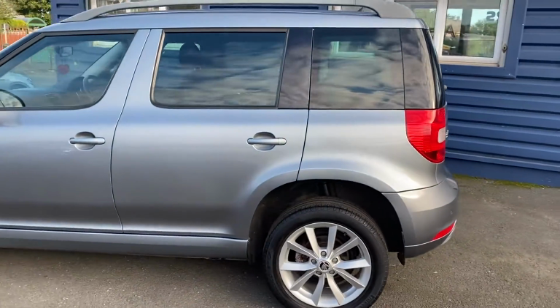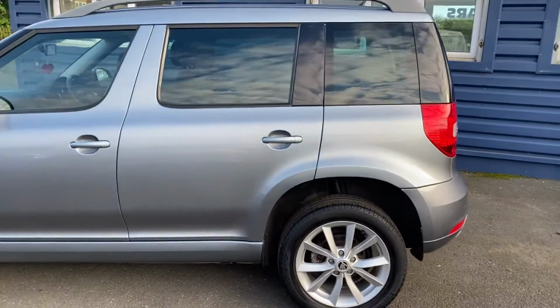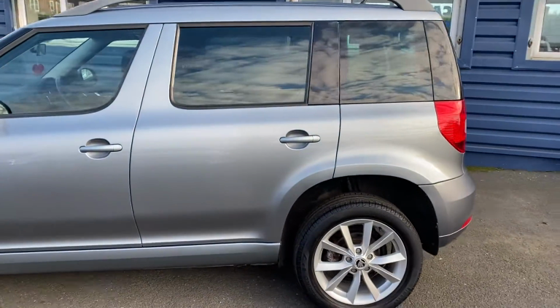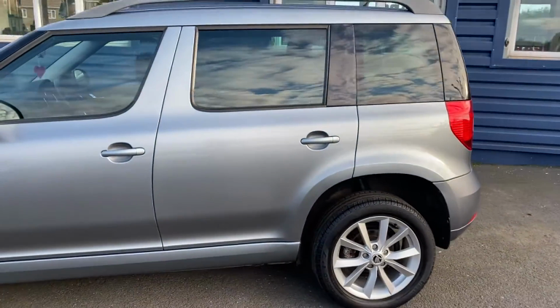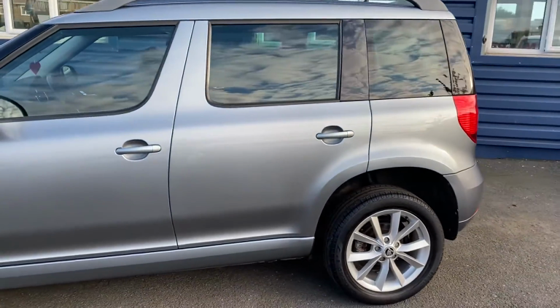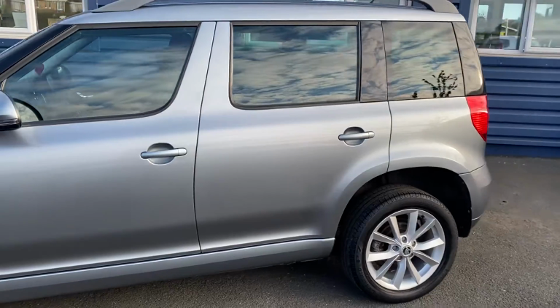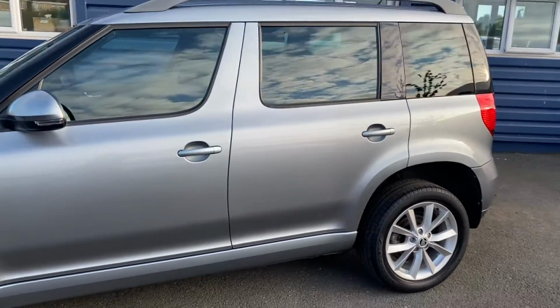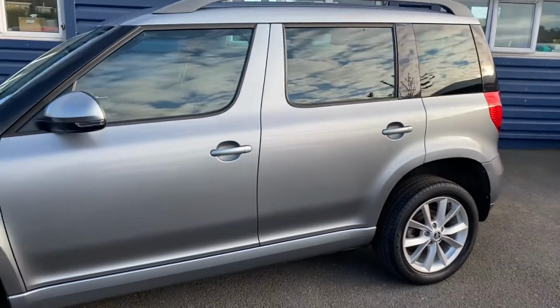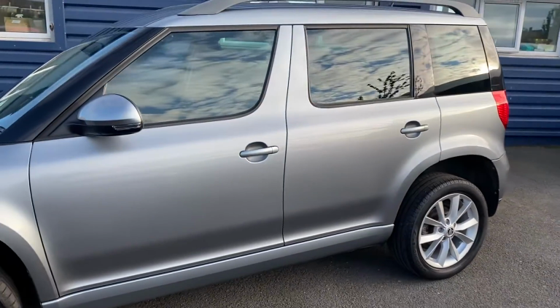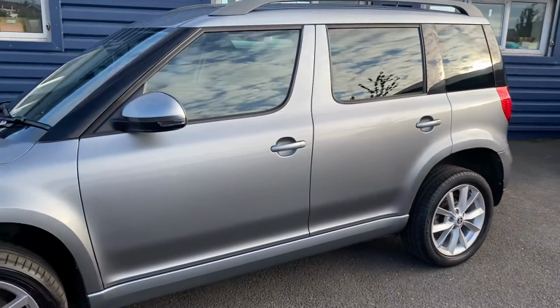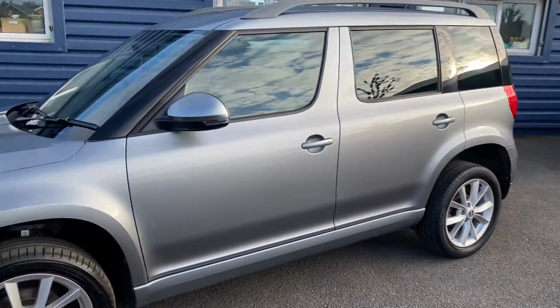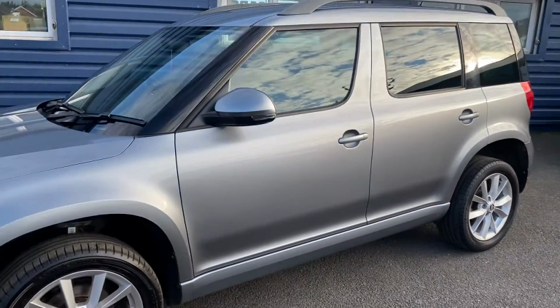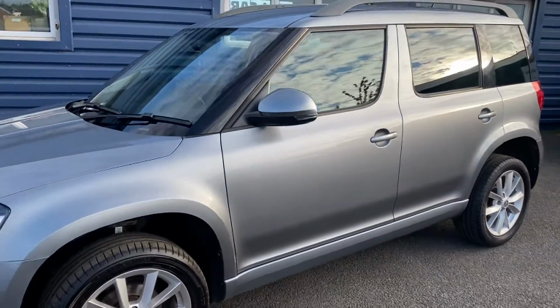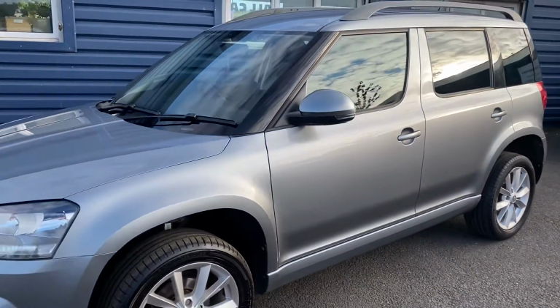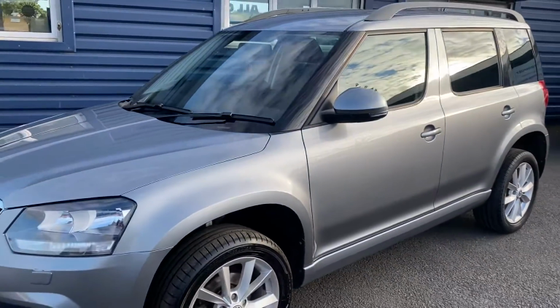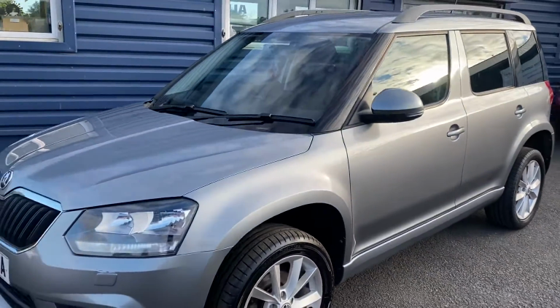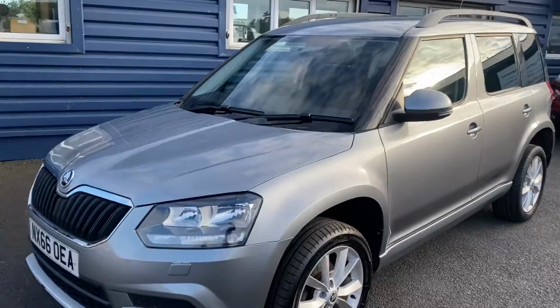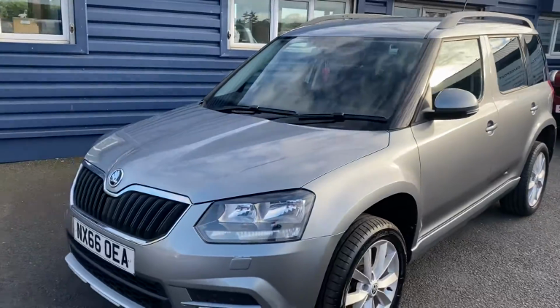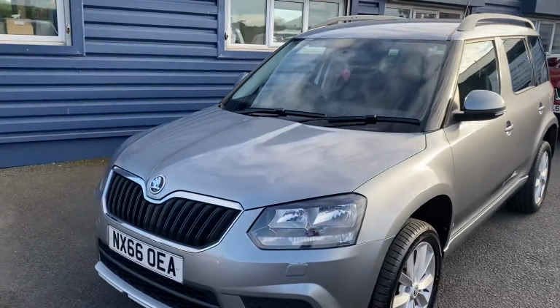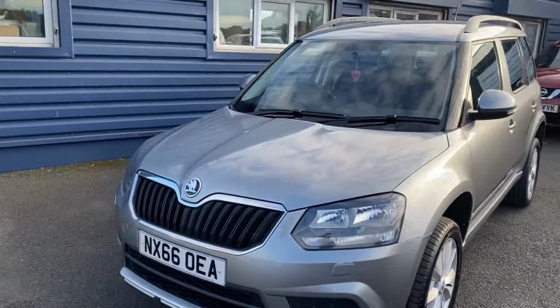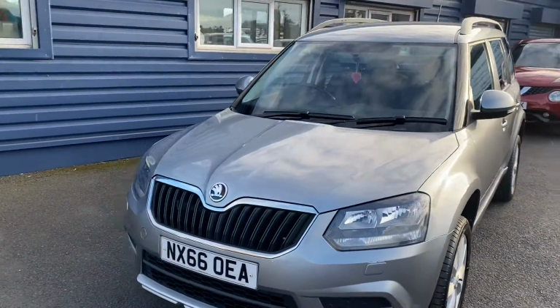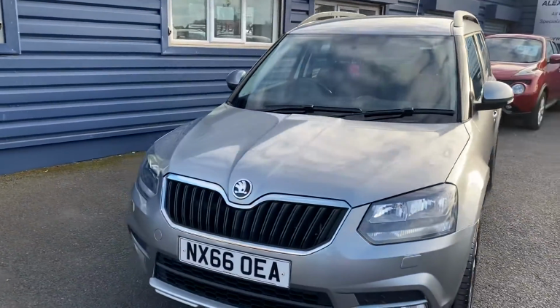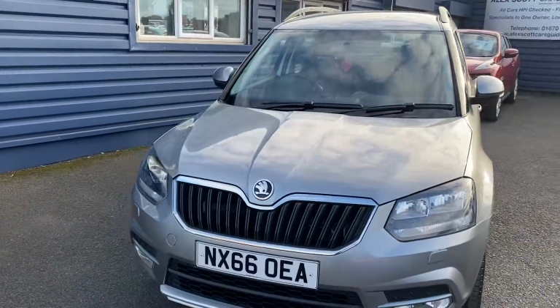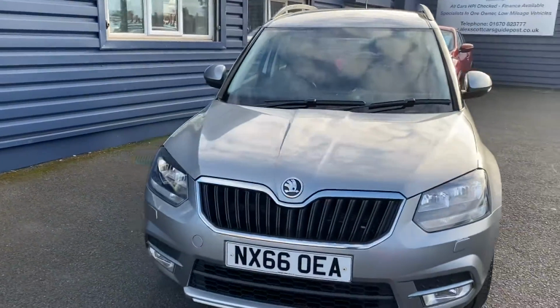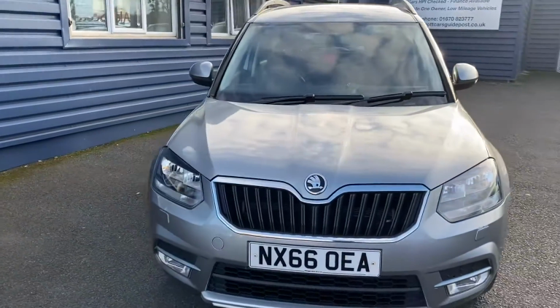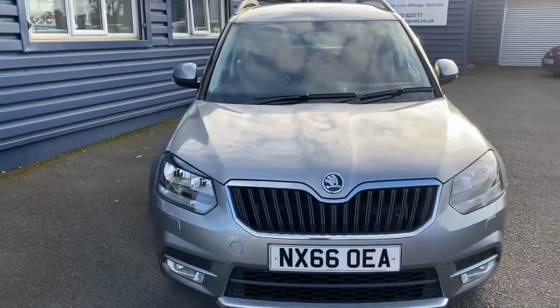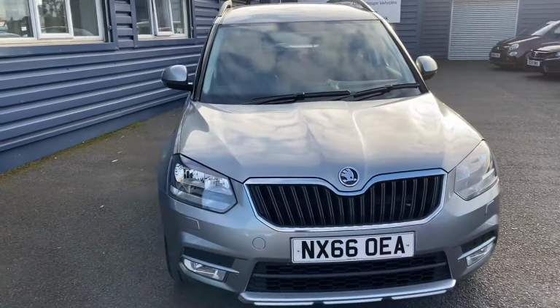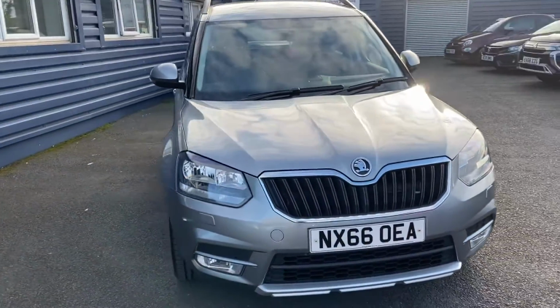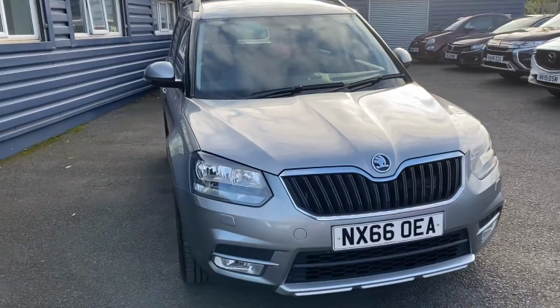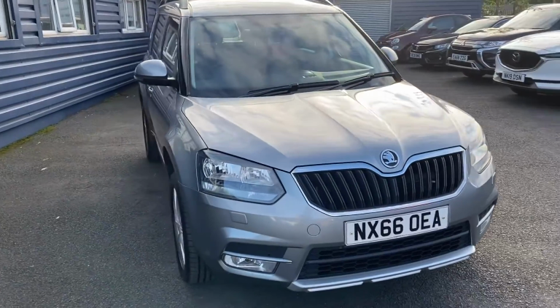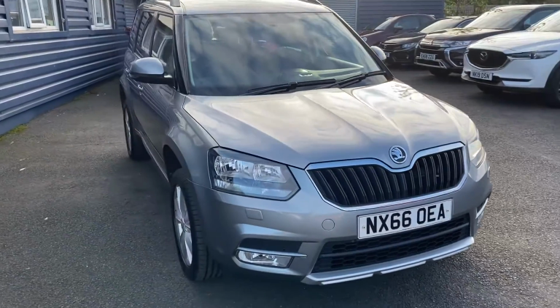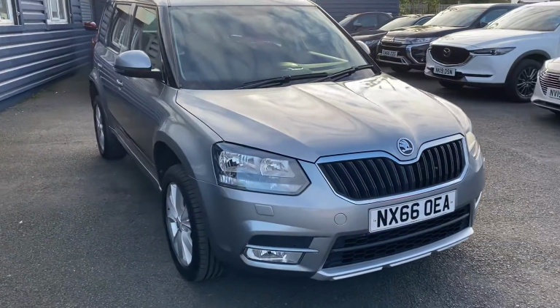We're needing 41,000 miles on the clock, so good miles on the vehicle. We have parking sensors on the vehicle as well and Park Pilot, which is on the media screen inside the vehicle.